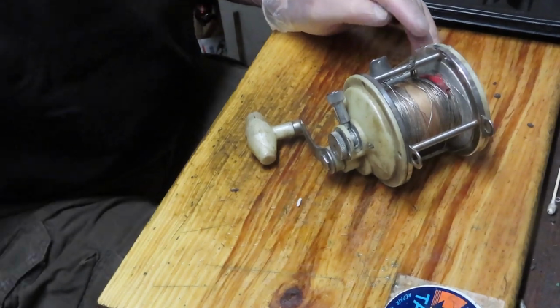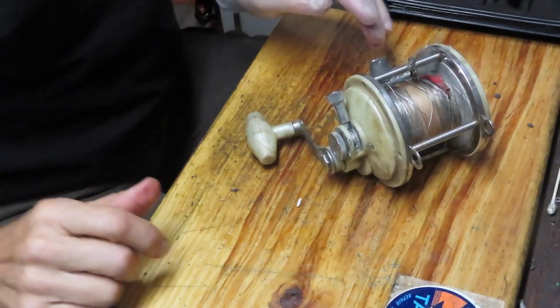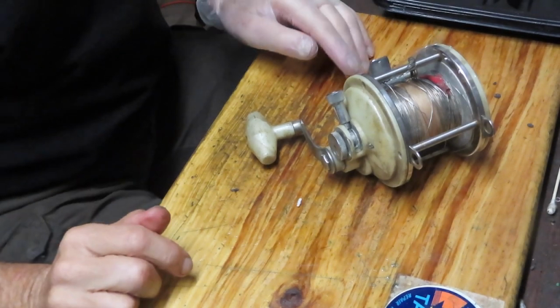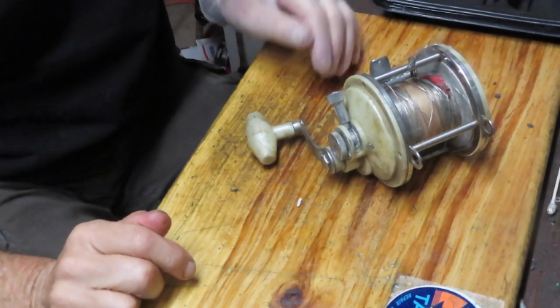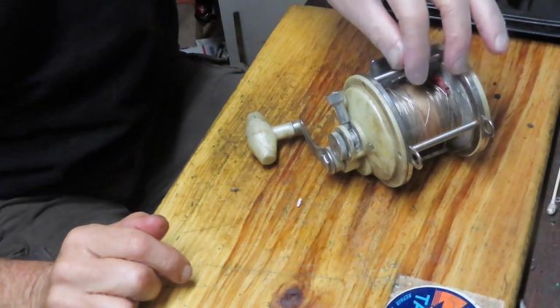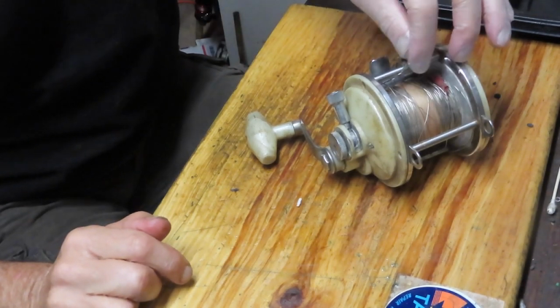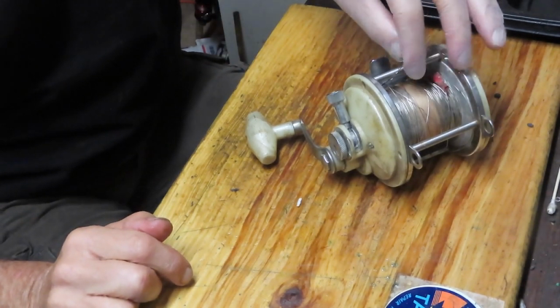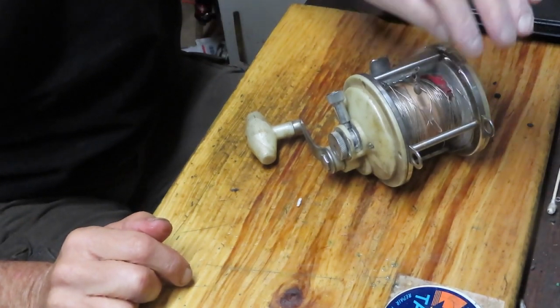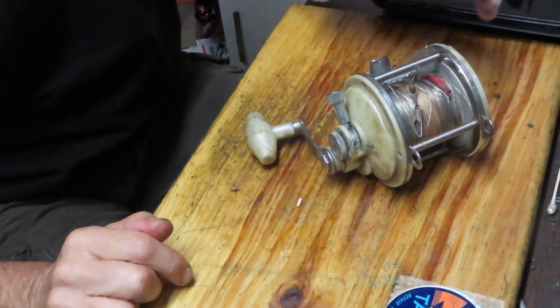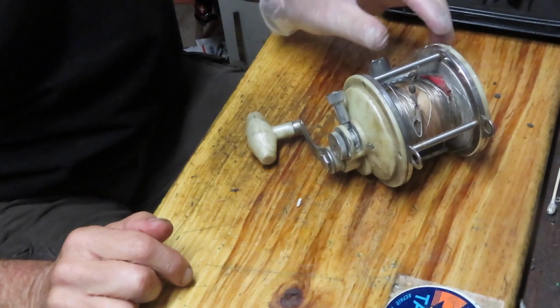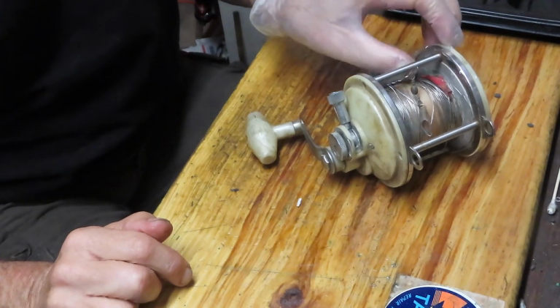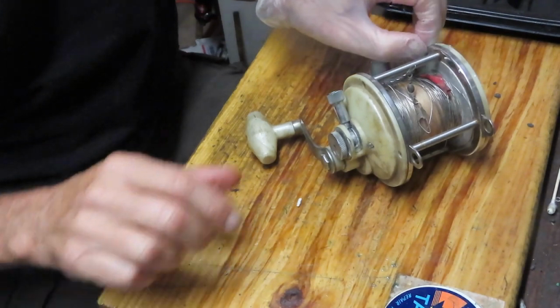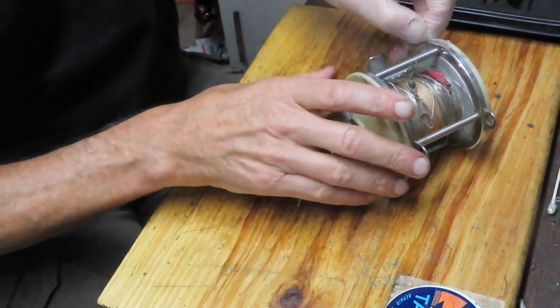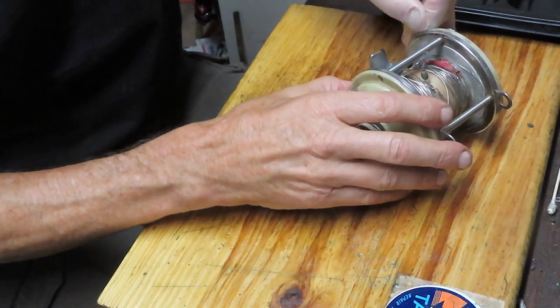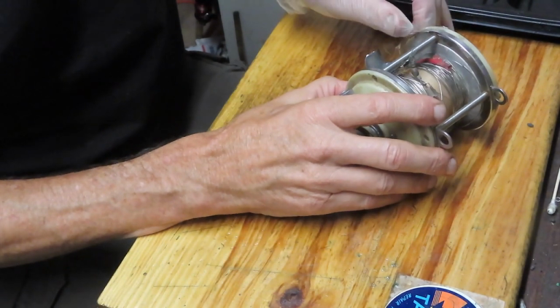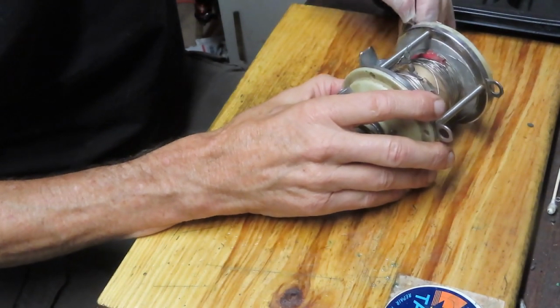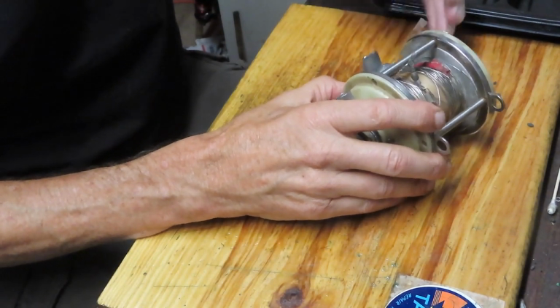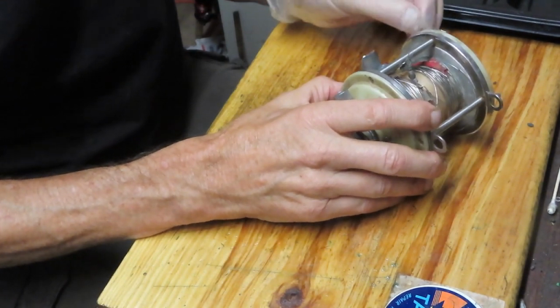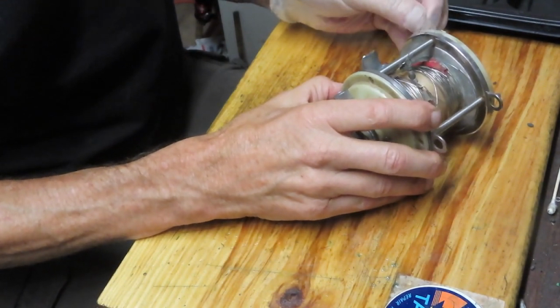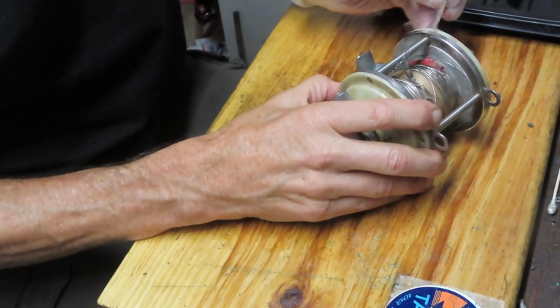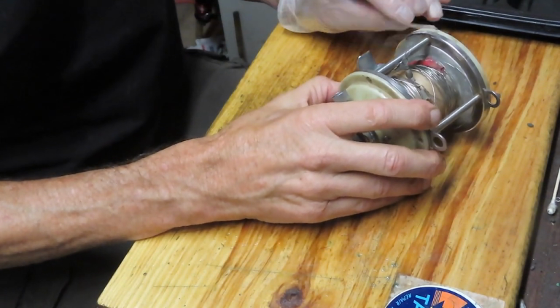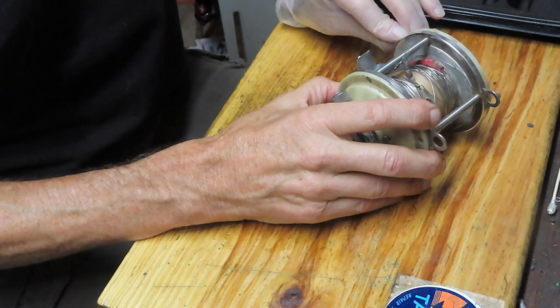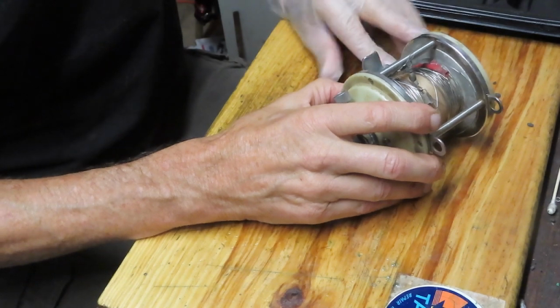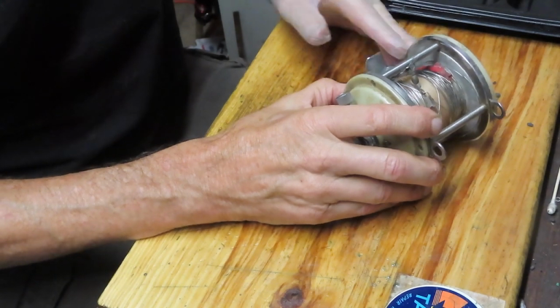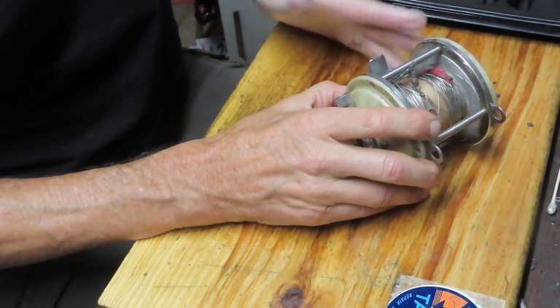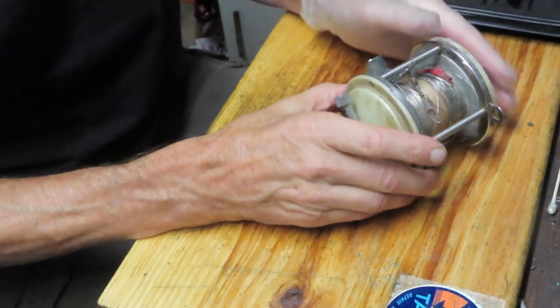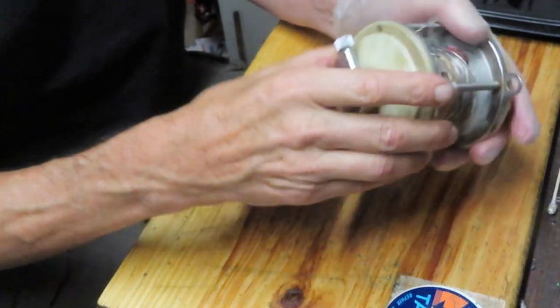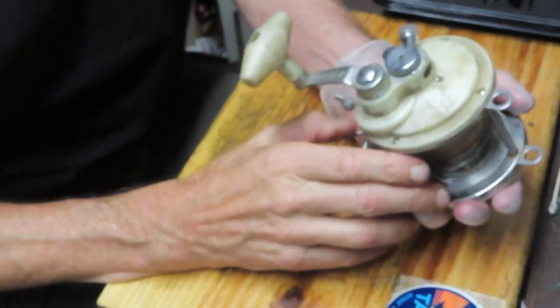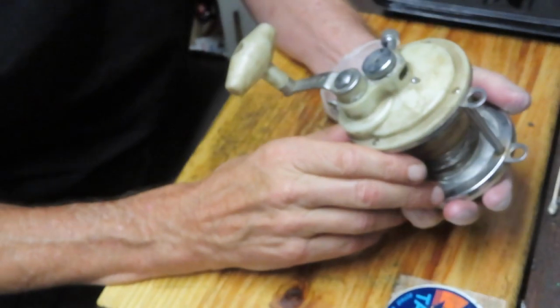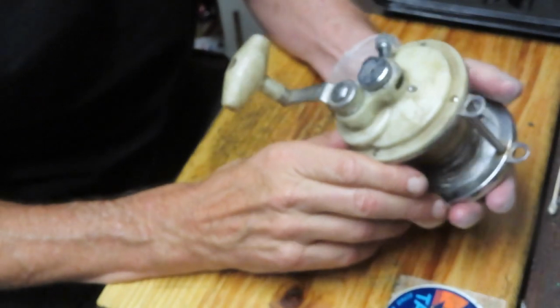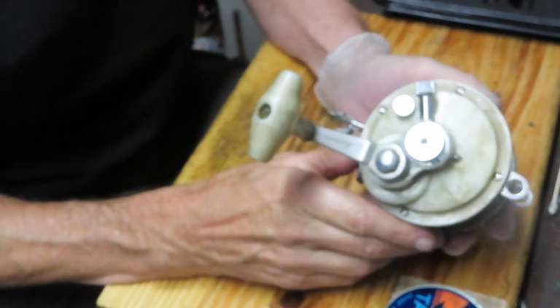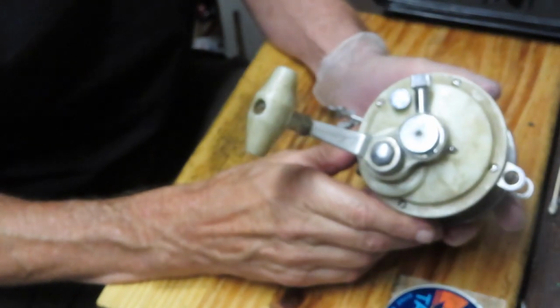Hi, this is Dennis with Second Chance Tackle, and boy are we in for an adventure today. I get a chance to work on a reel that is quite rare, and it's got a story behind it, so it's all the more fun to do.